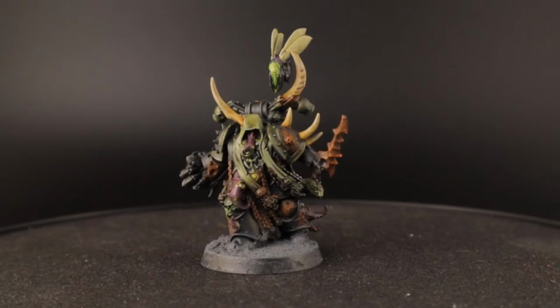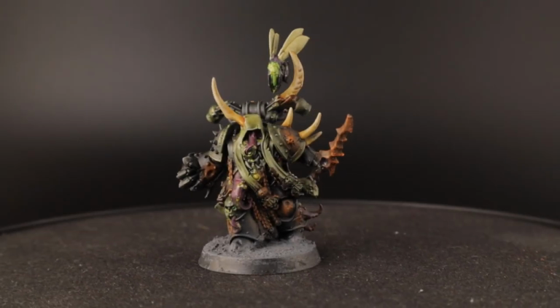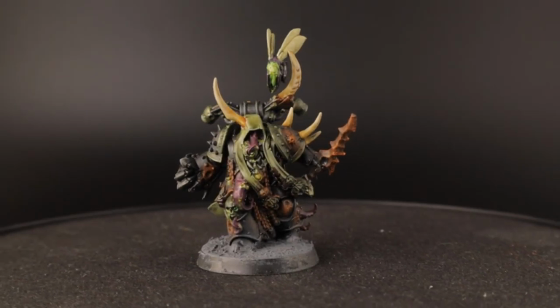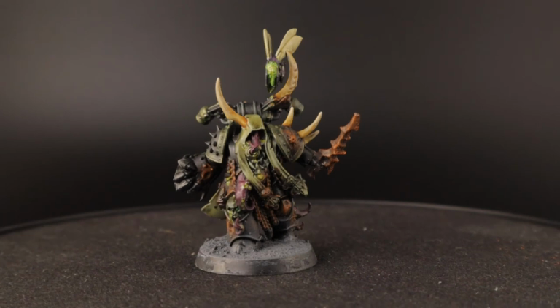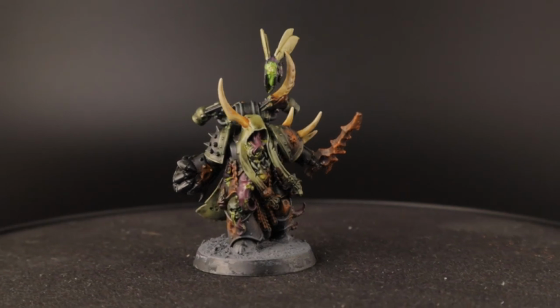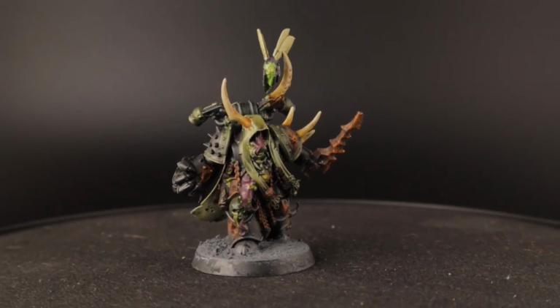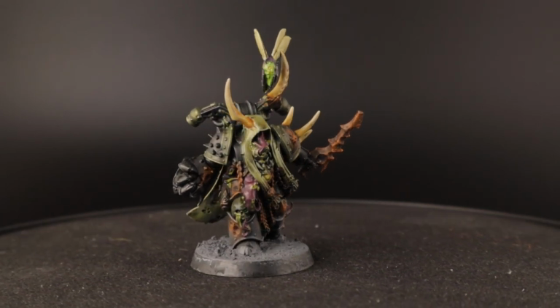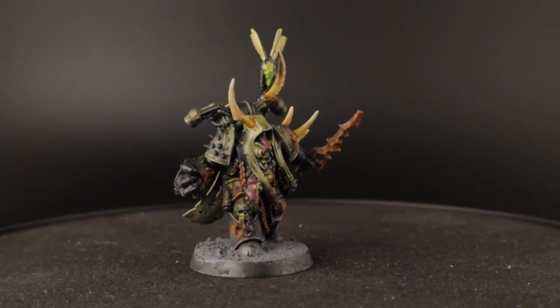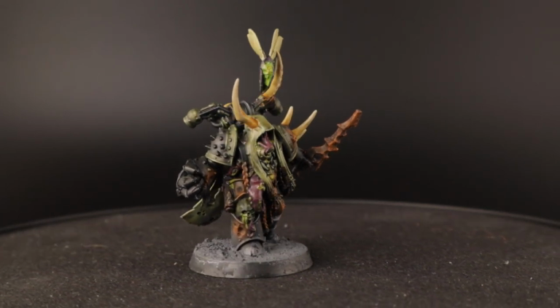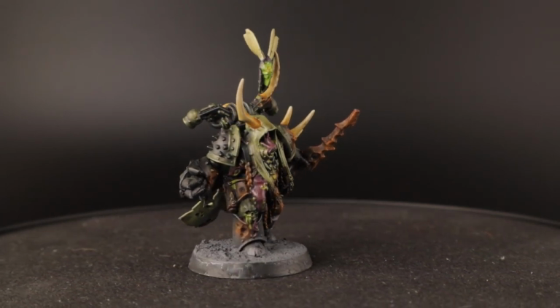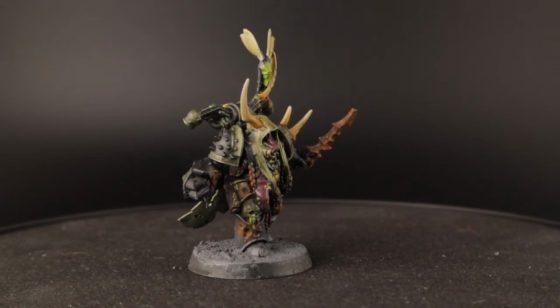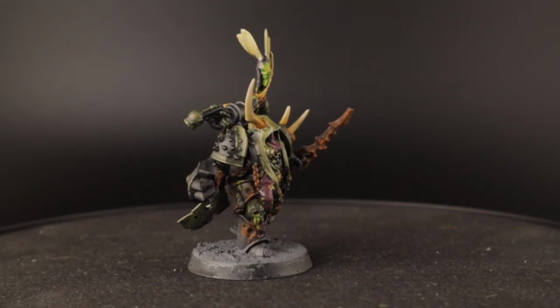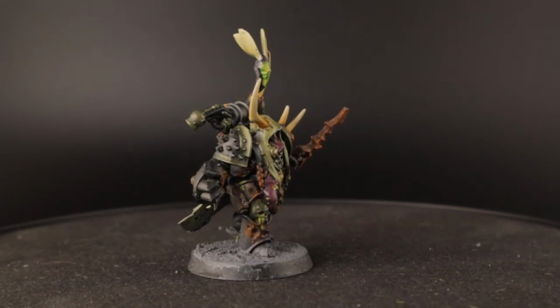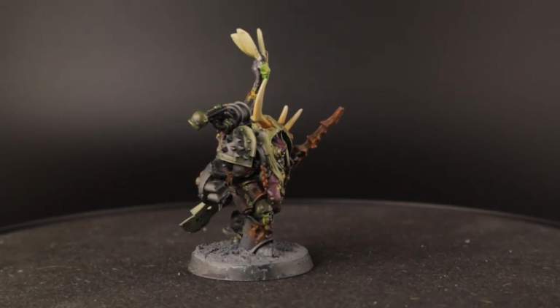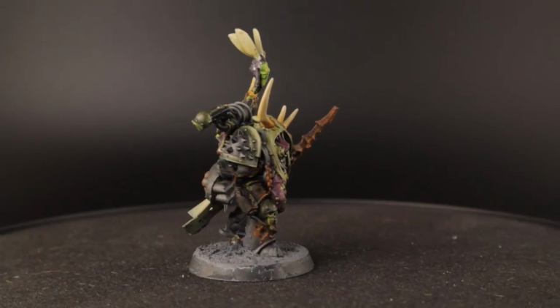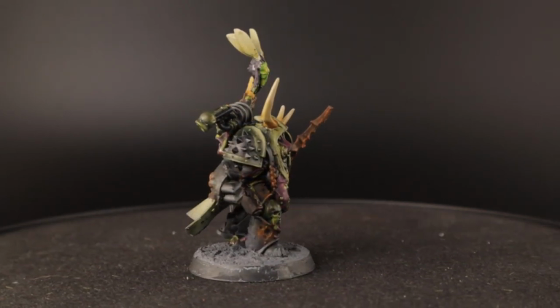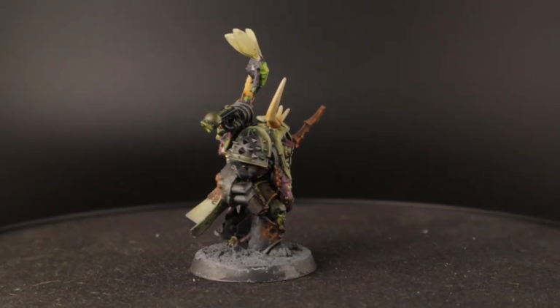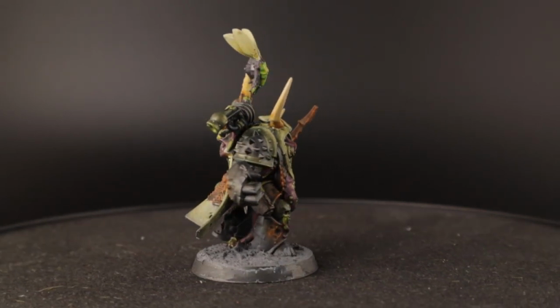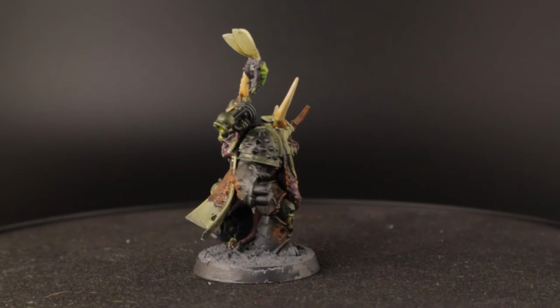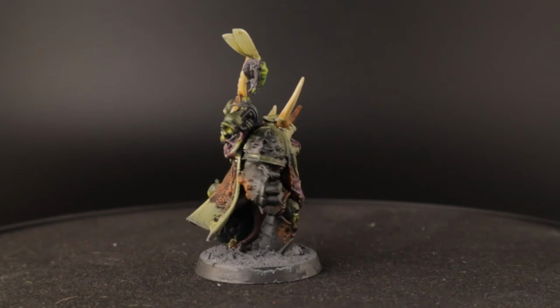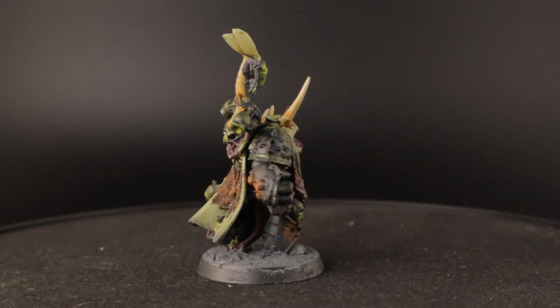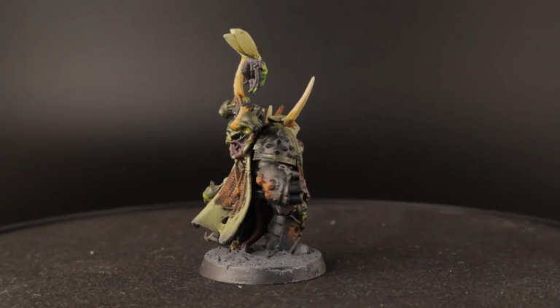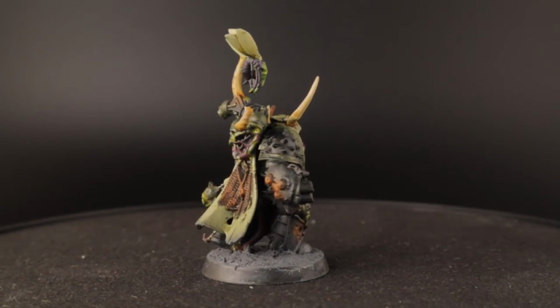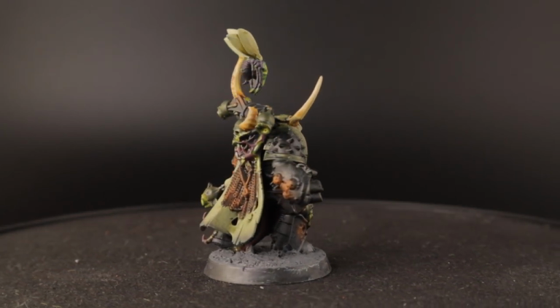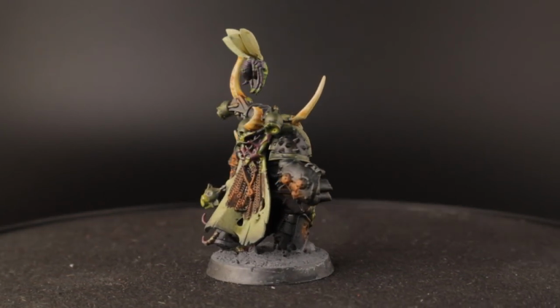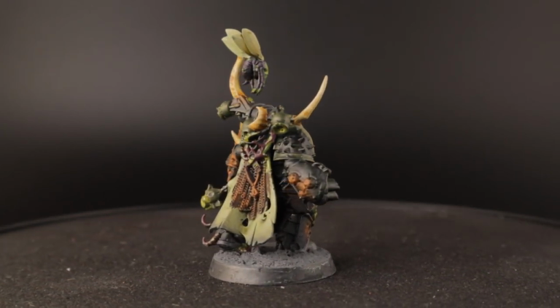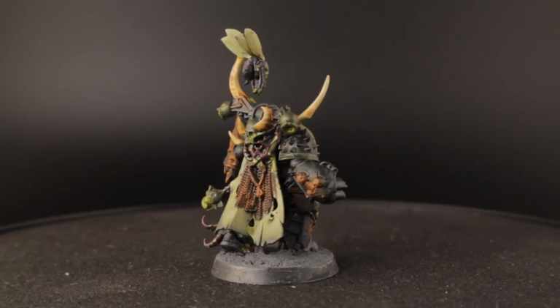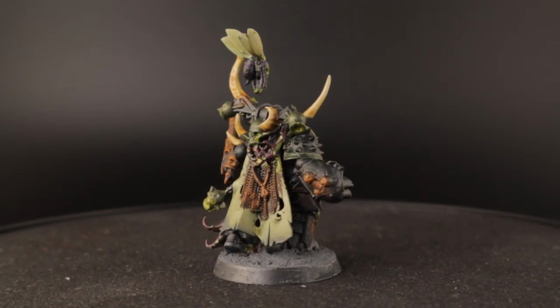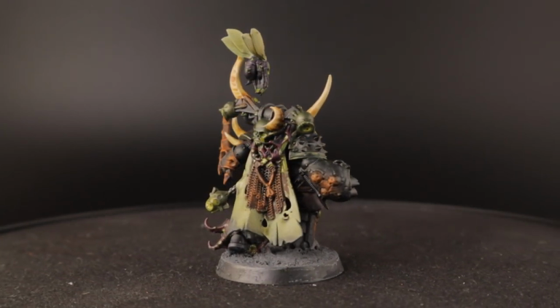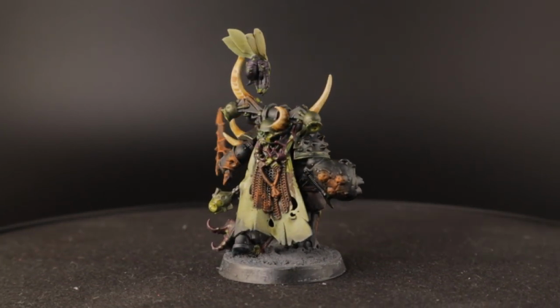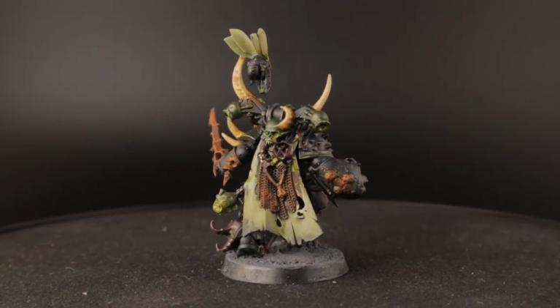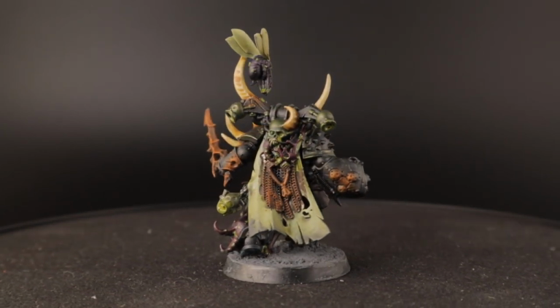After basing the Plague Marine with some Astro Granite Debris and dry brushing his feet with some ashen gray to make him blend a bit more with the base, he's all done.